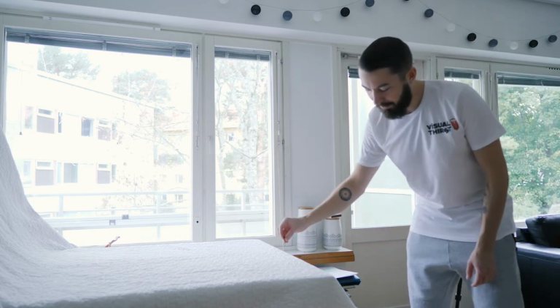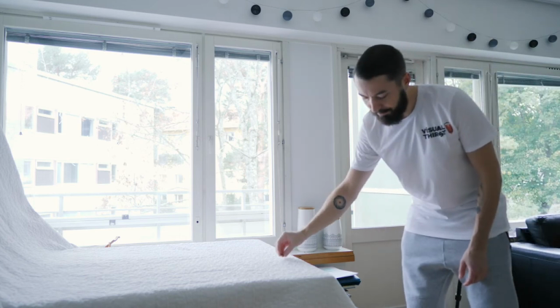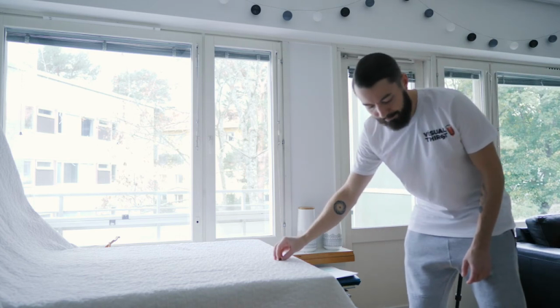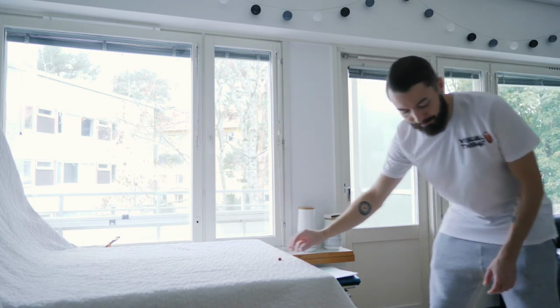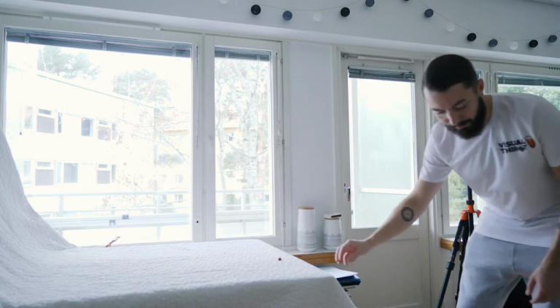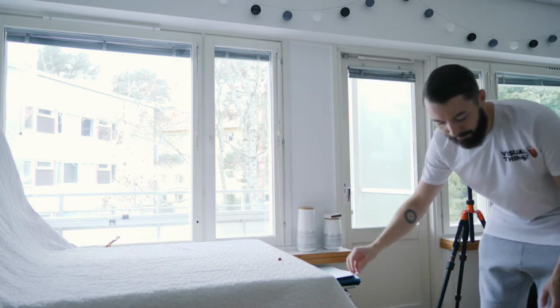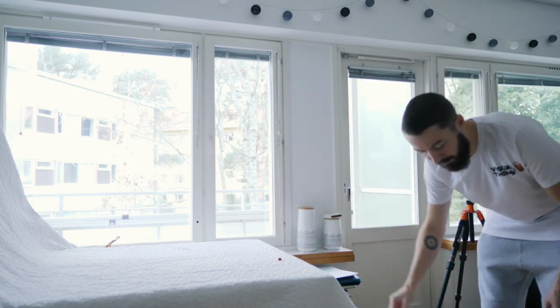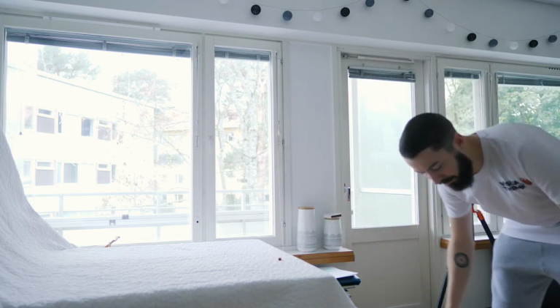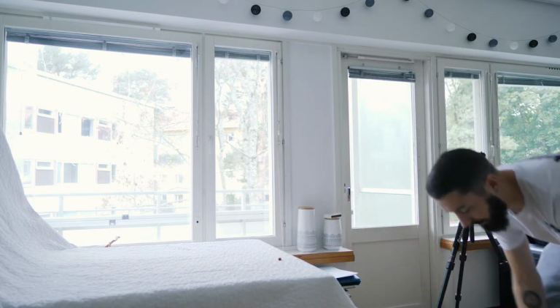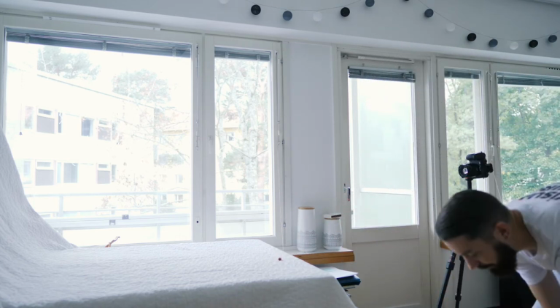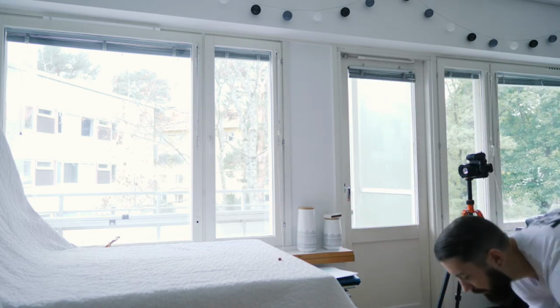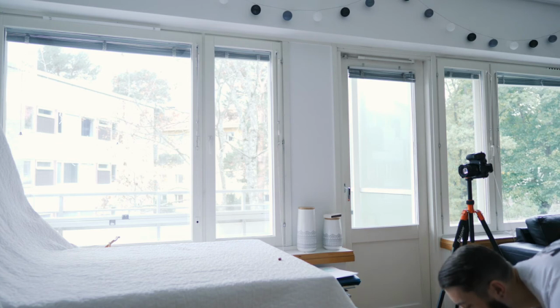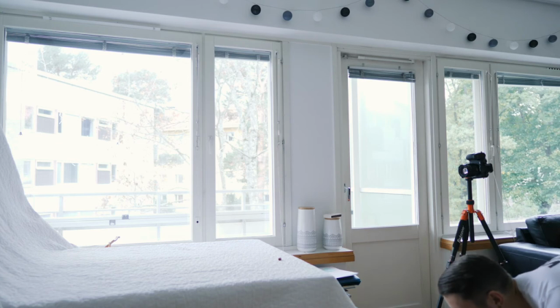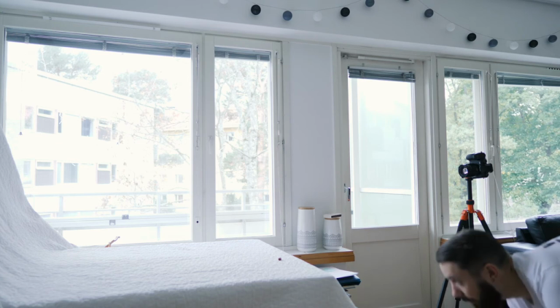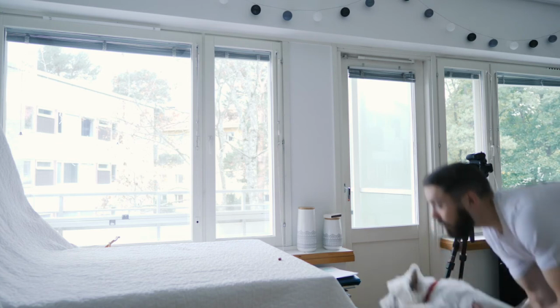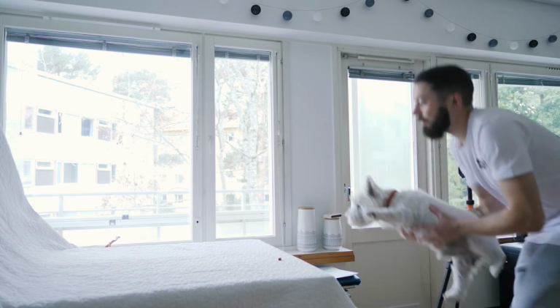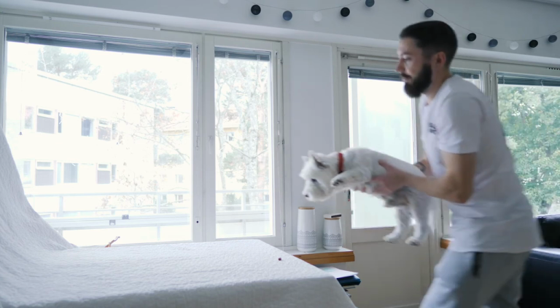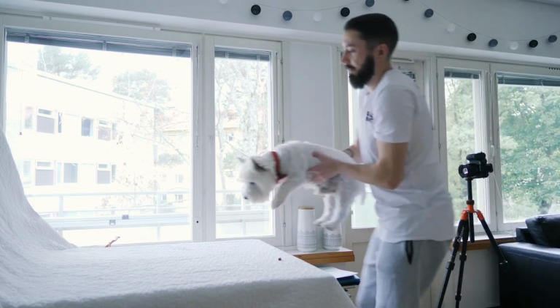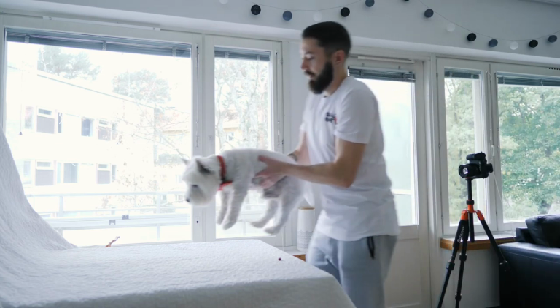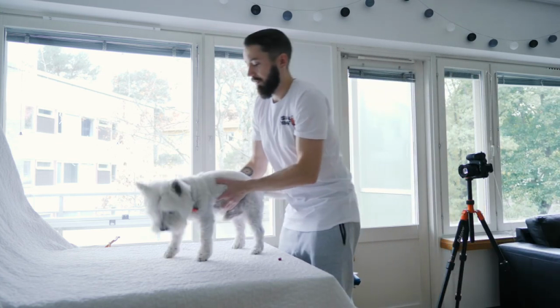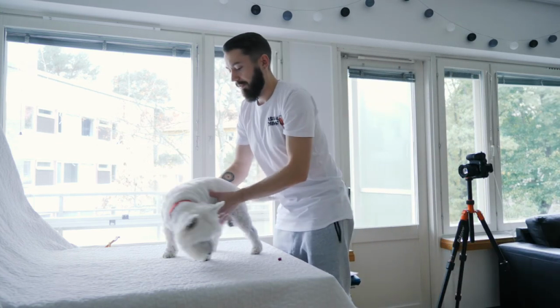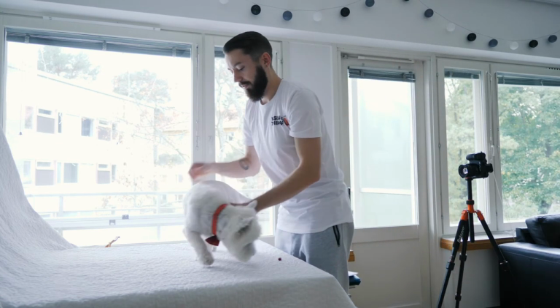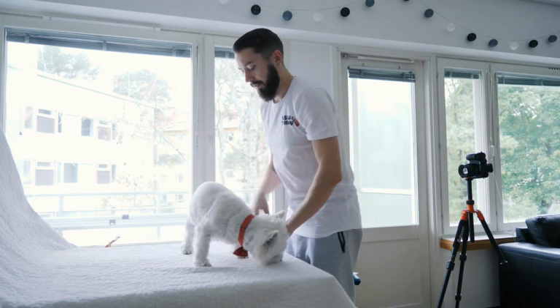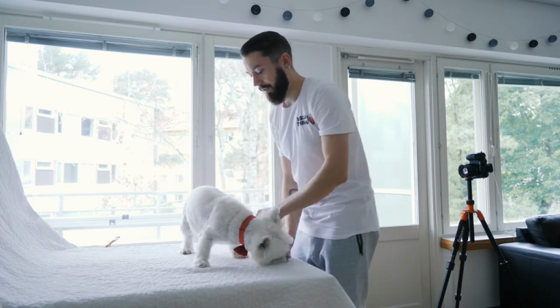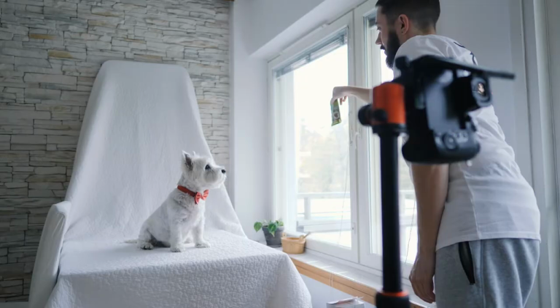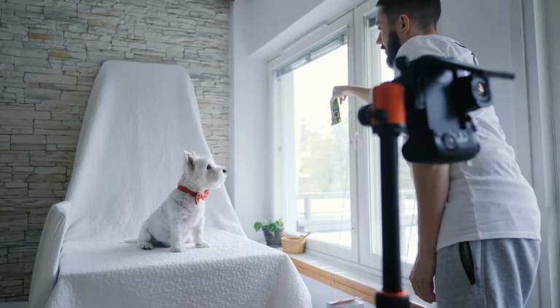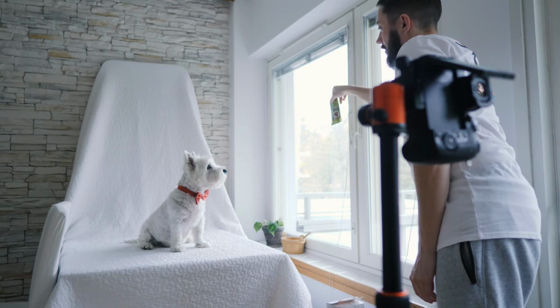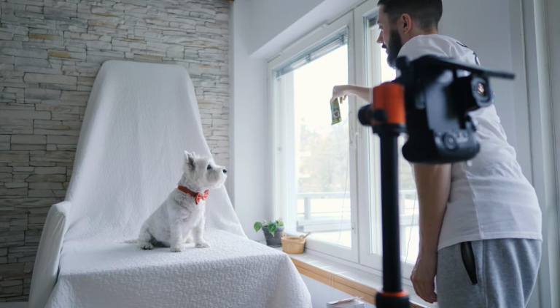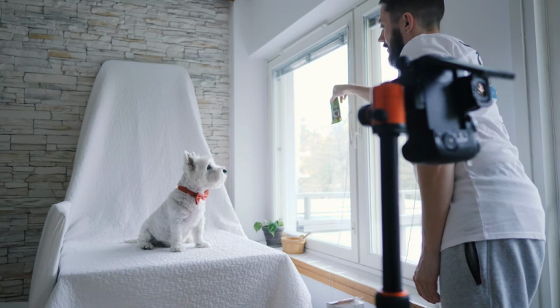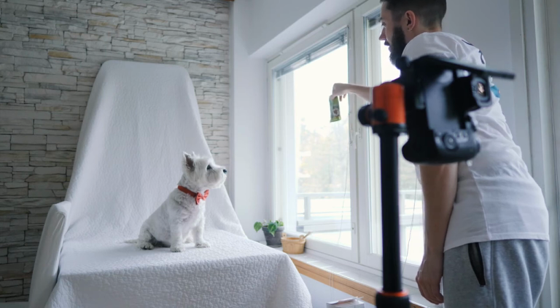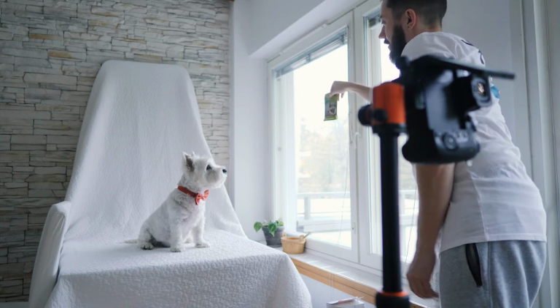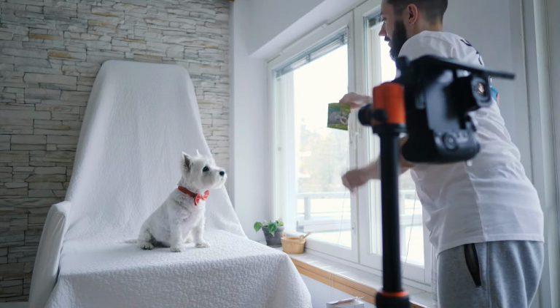Have some treats close by so you can get the dog's attention, or you could also use some toys to make noises to direct the dog.